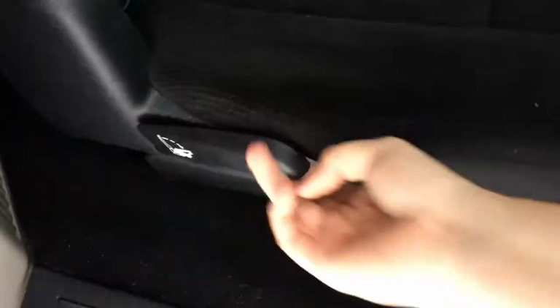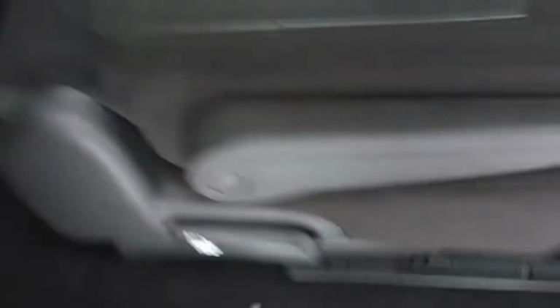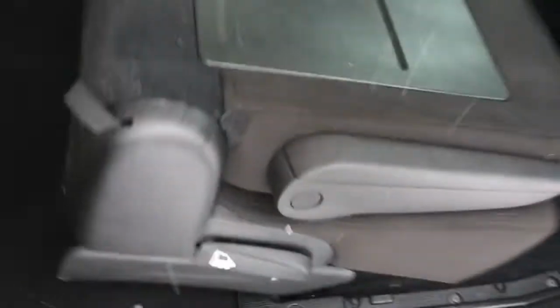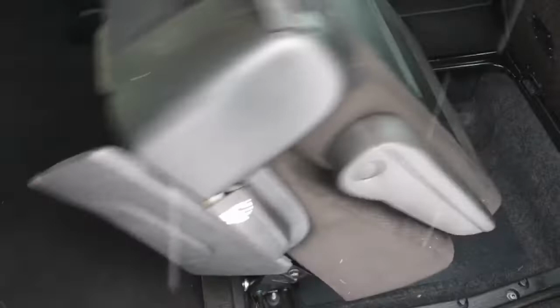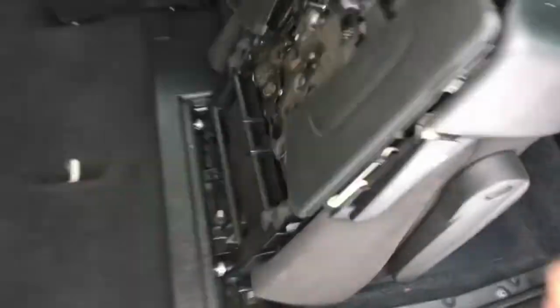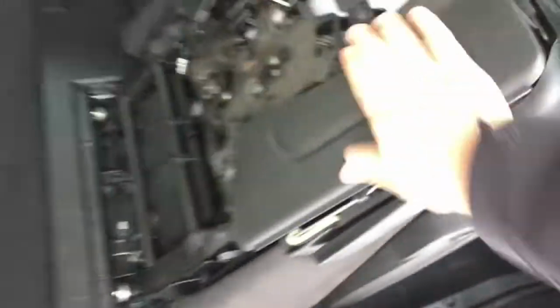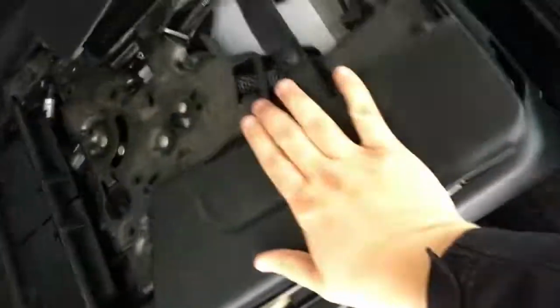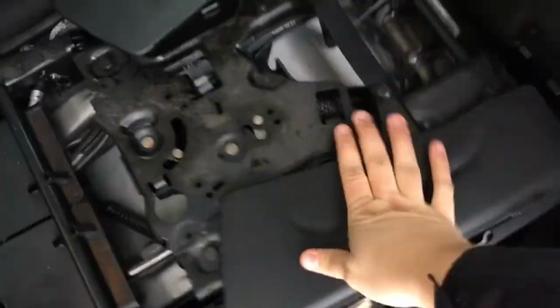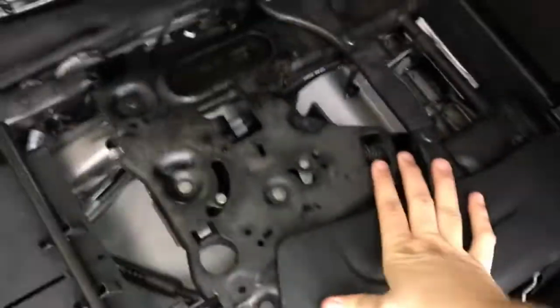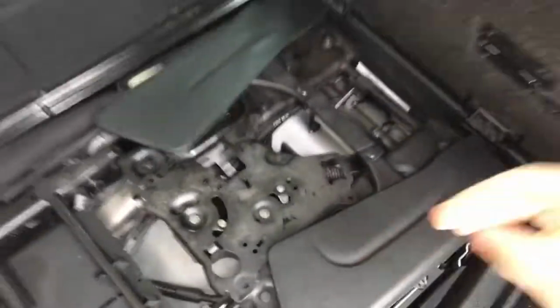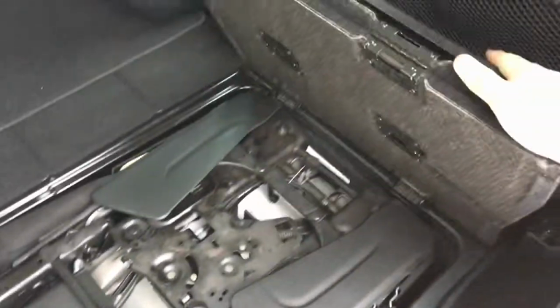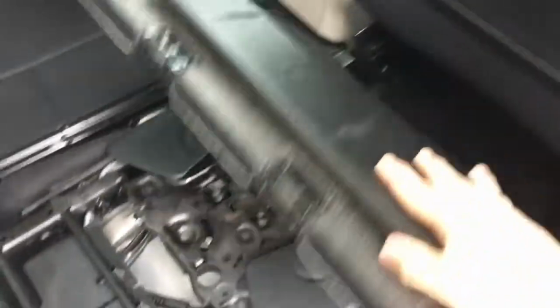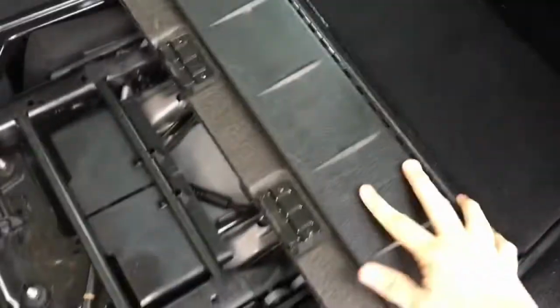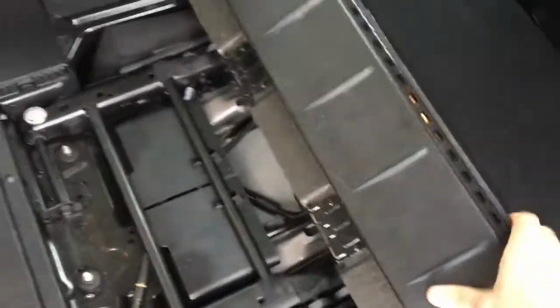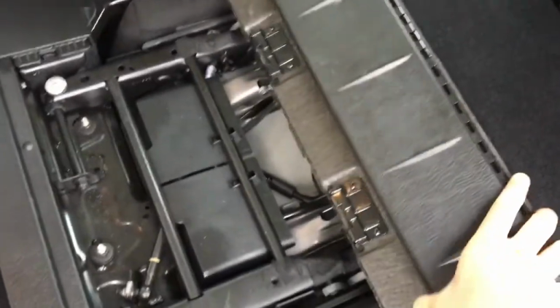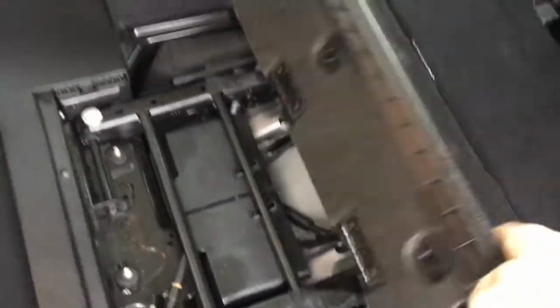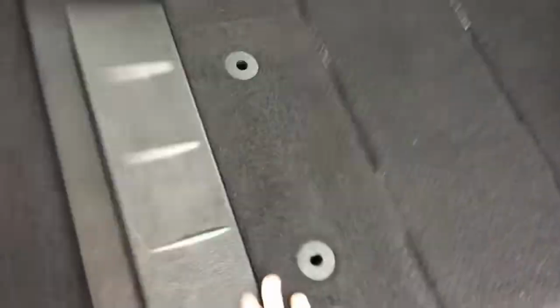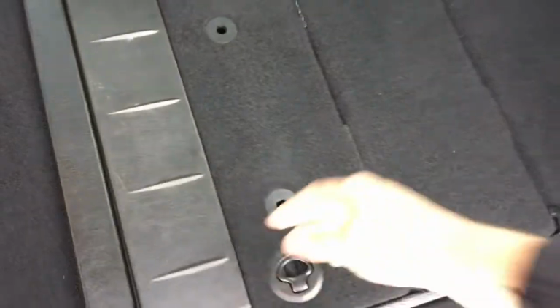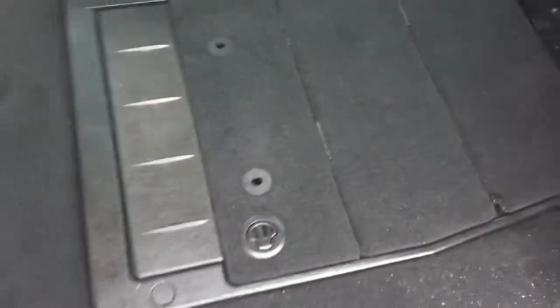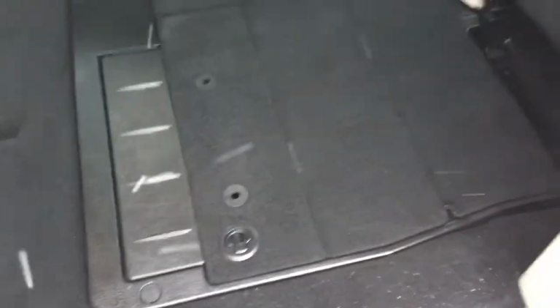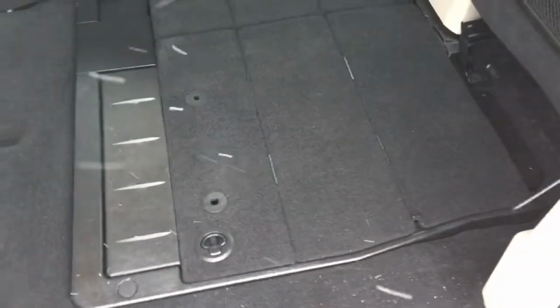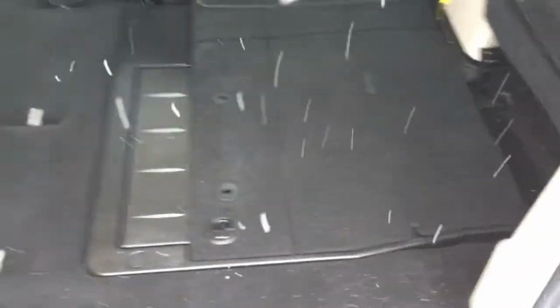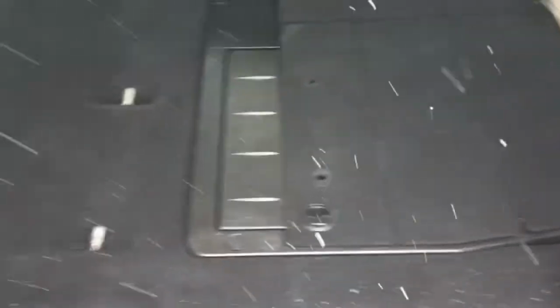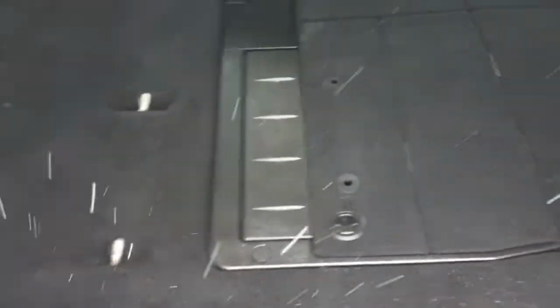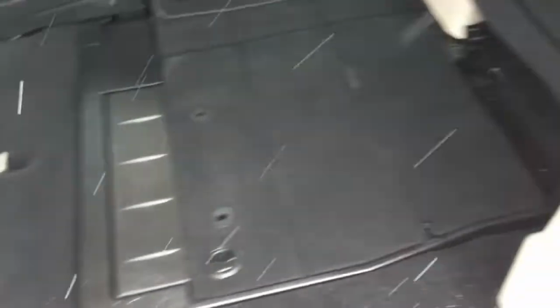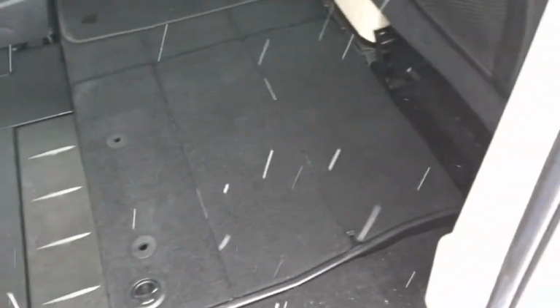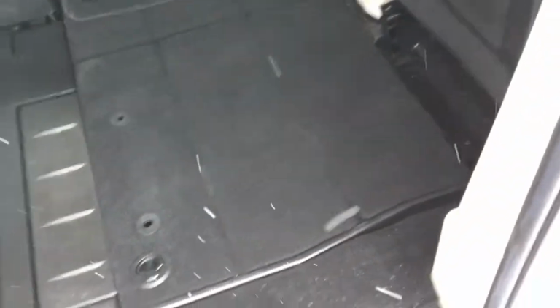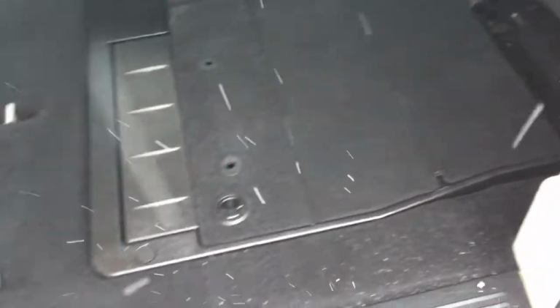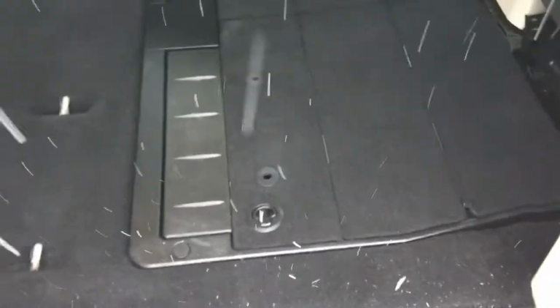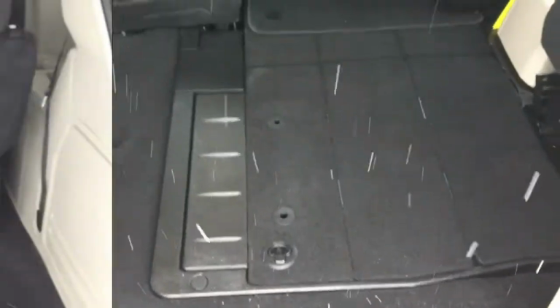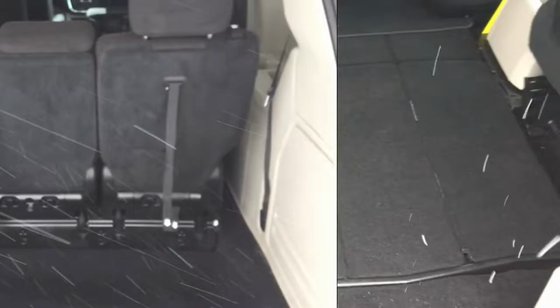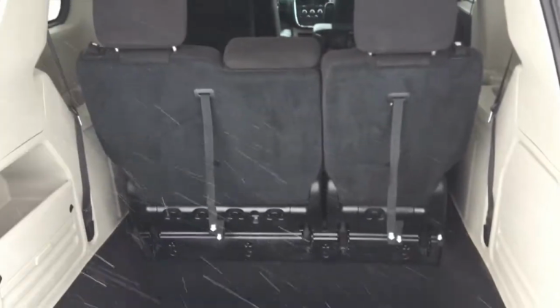The seat will flip up. And then all you gotta do is push it down into the floor and then pull the cover back over. And that is all — the seat is down in the floor and there's room for bigger things inside this Dodge Grand Caravan.